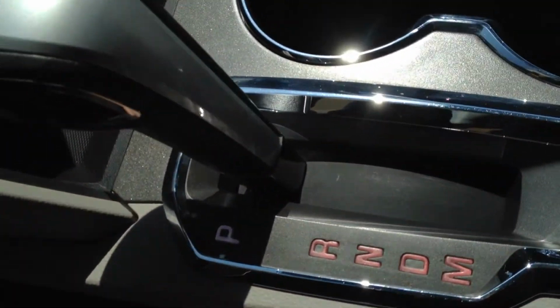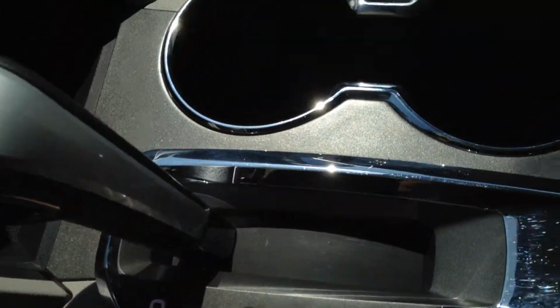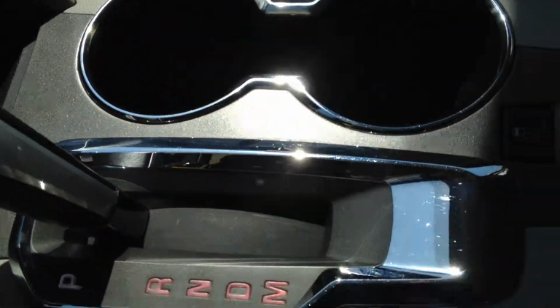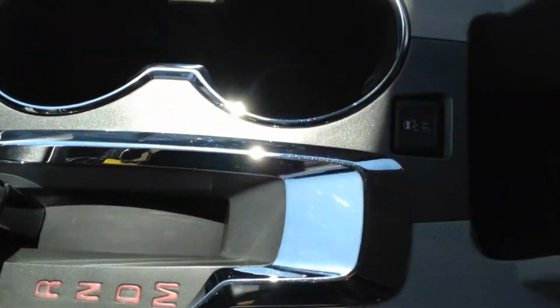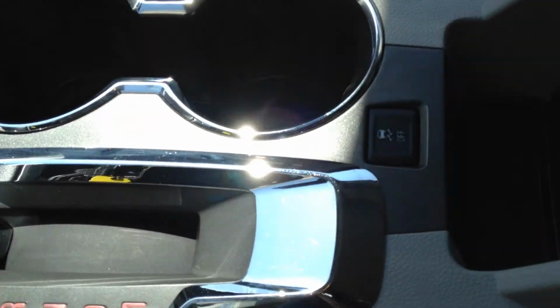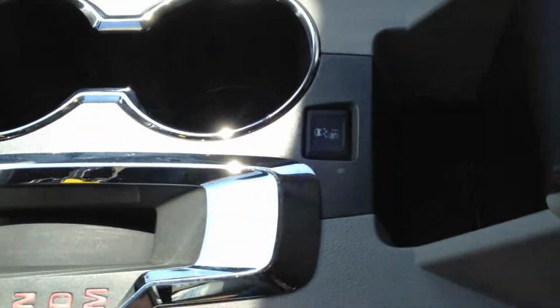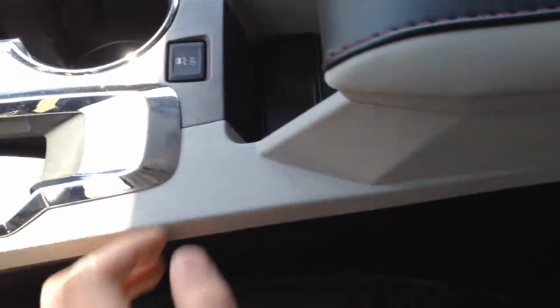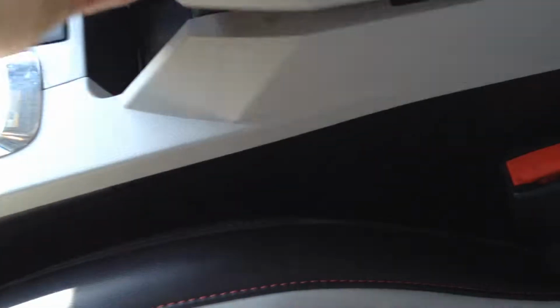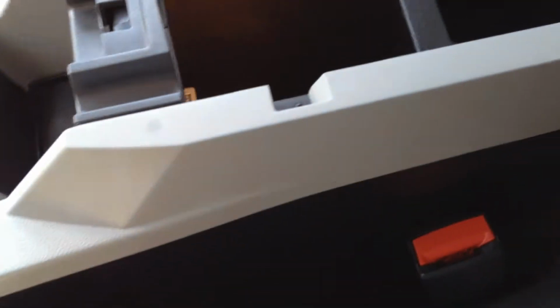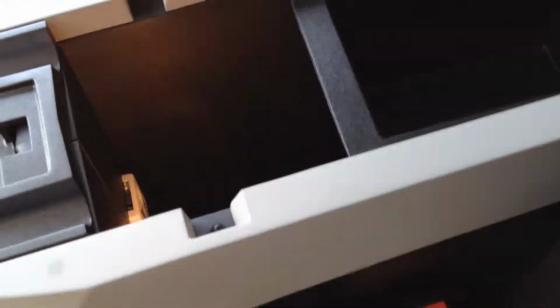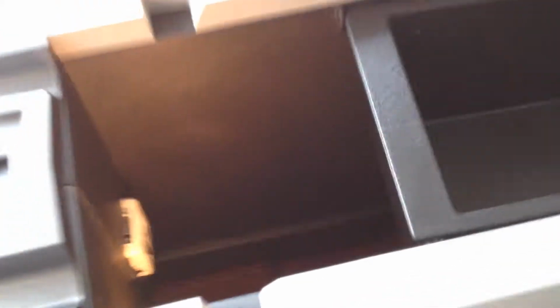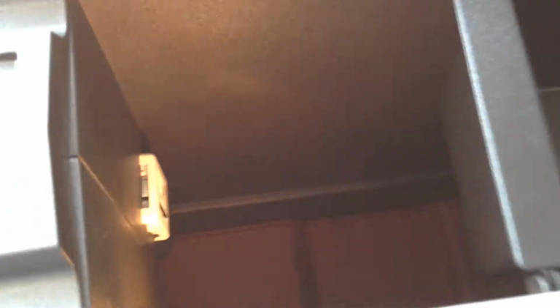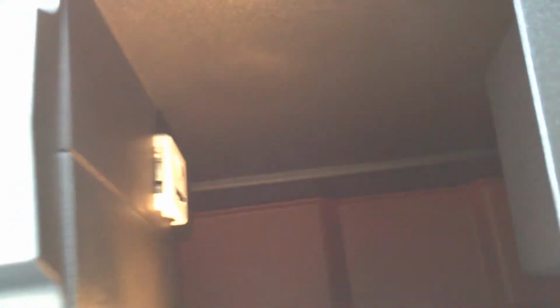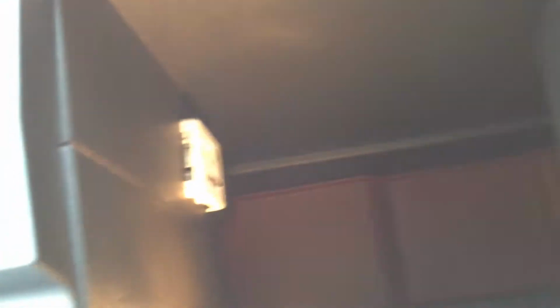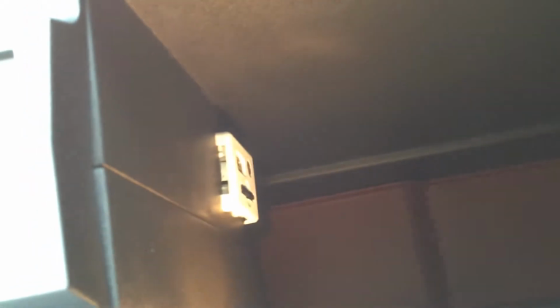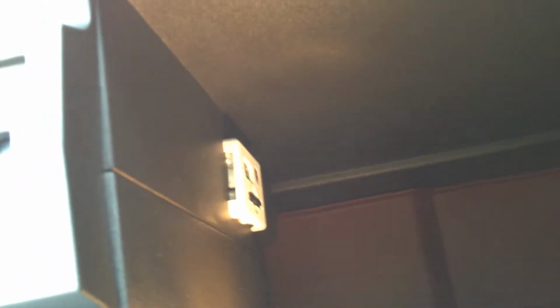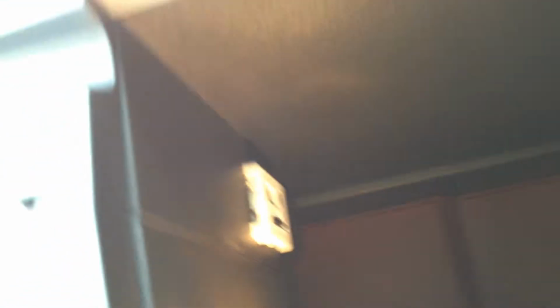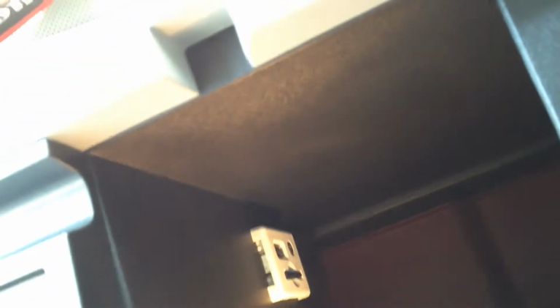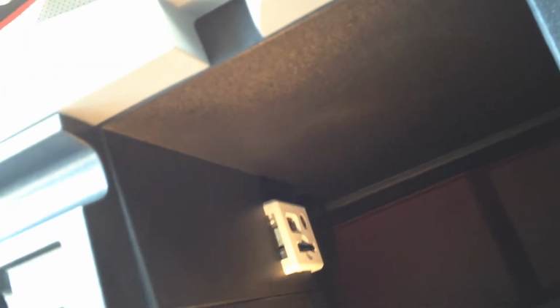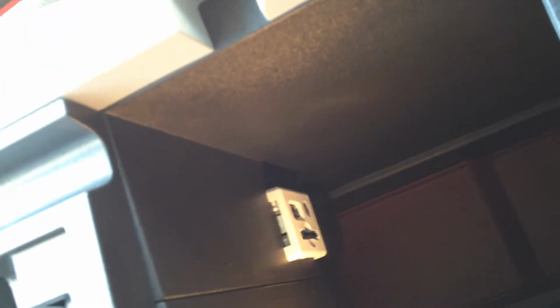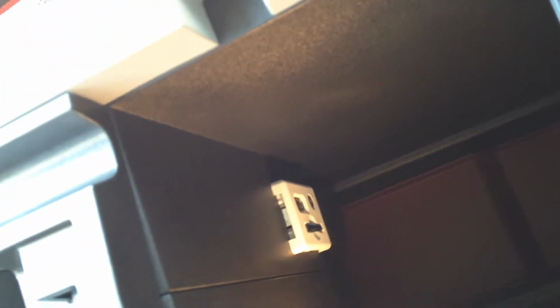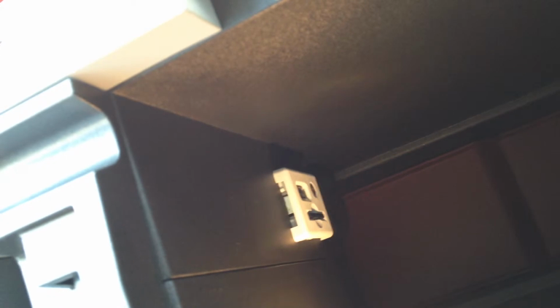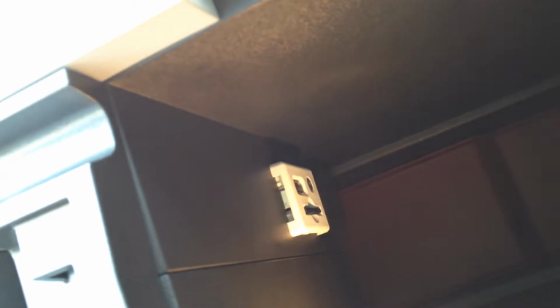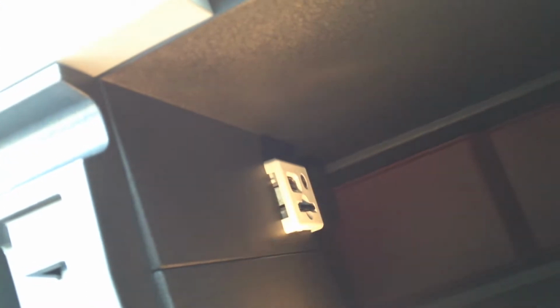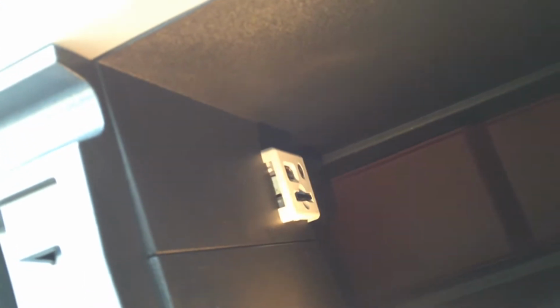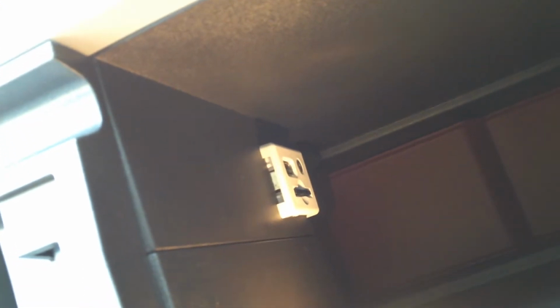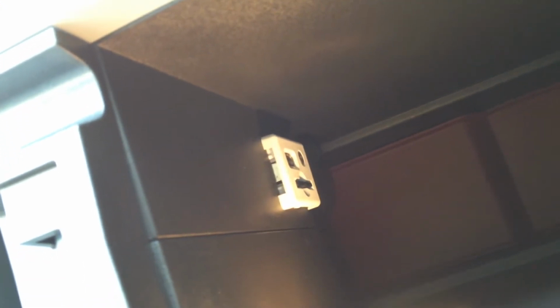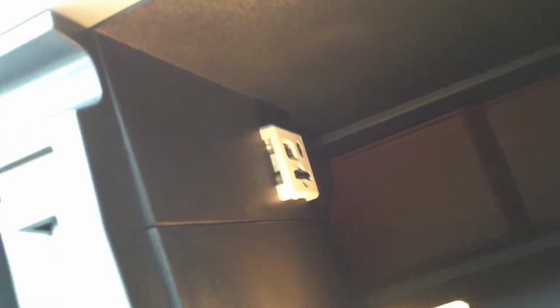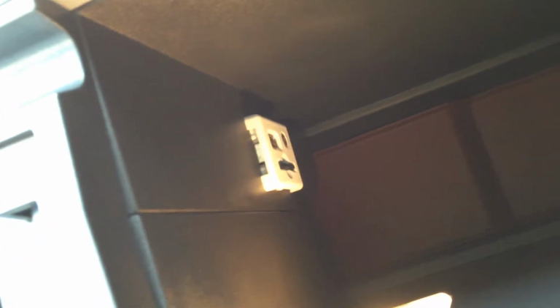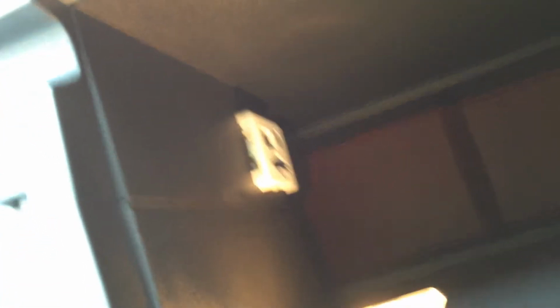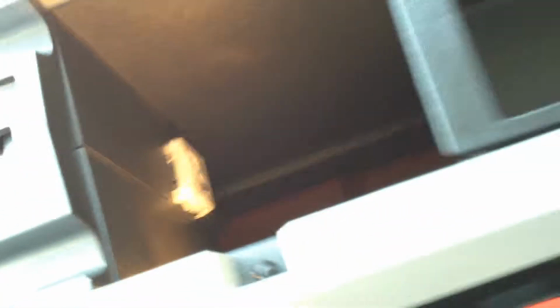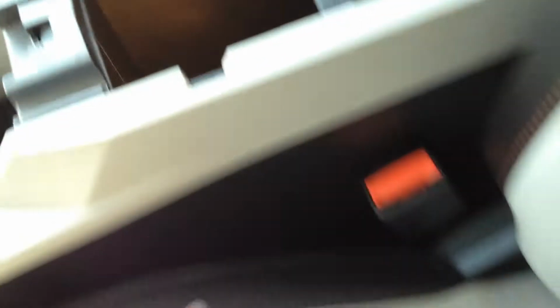We have two cup holders and traction control, along with storage space featuring a removable compartment, as well as a USB and SD card reader for the navigation and an AUX outlet.